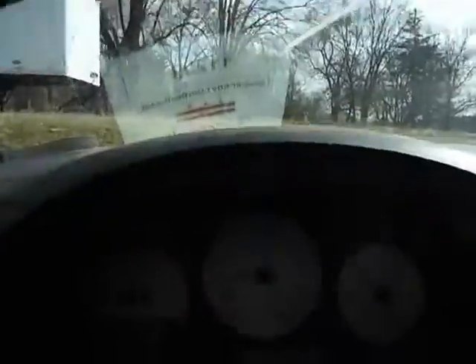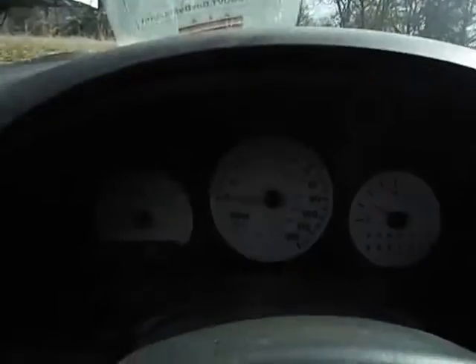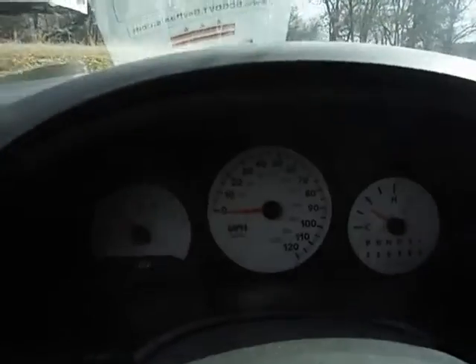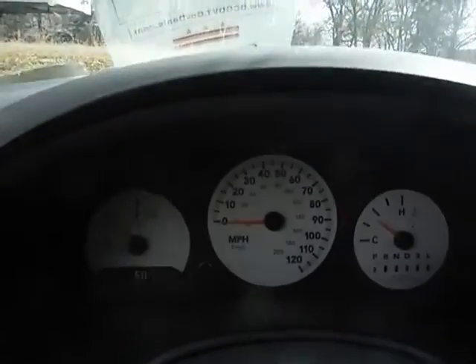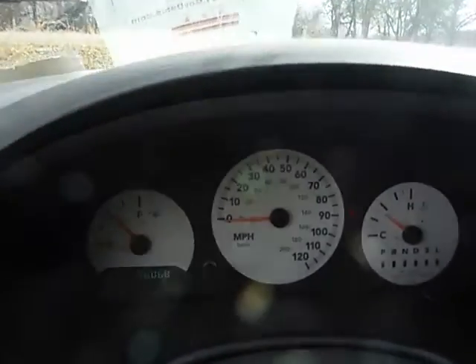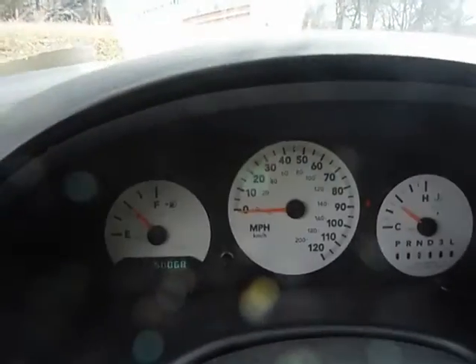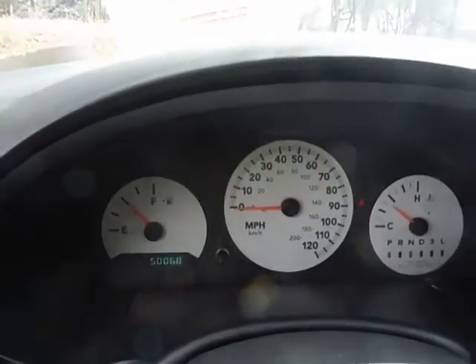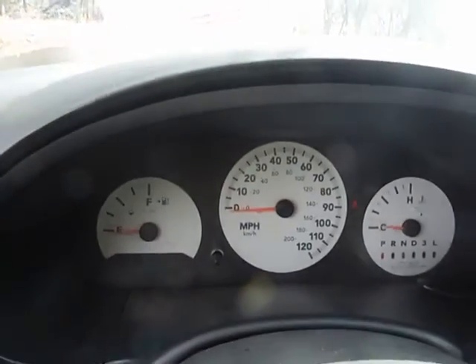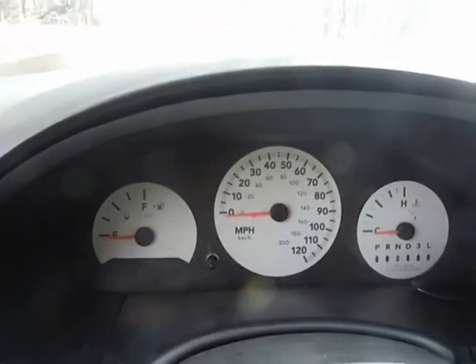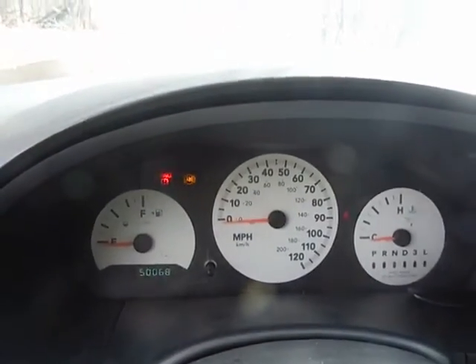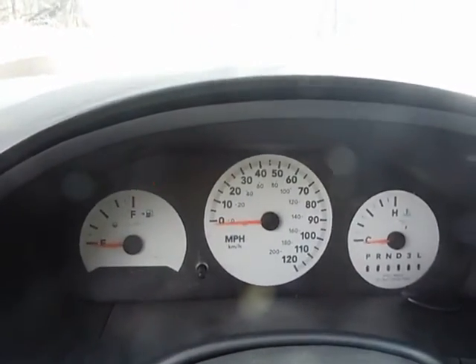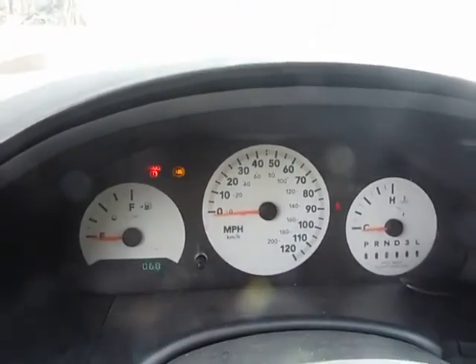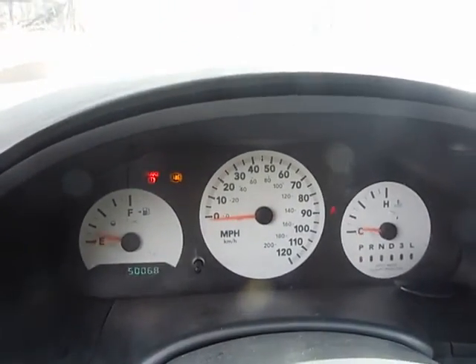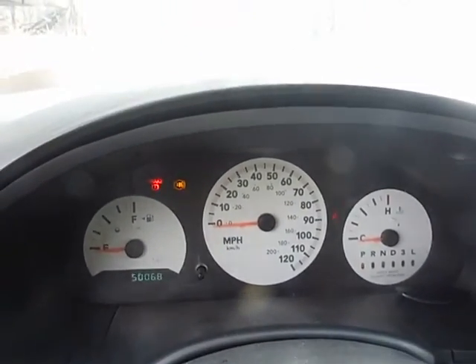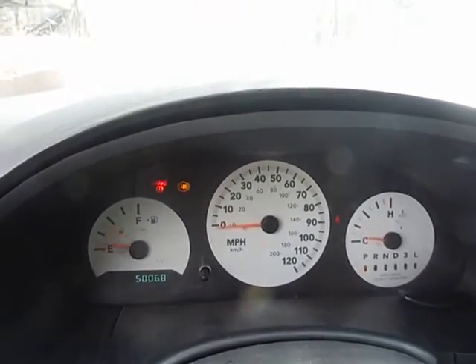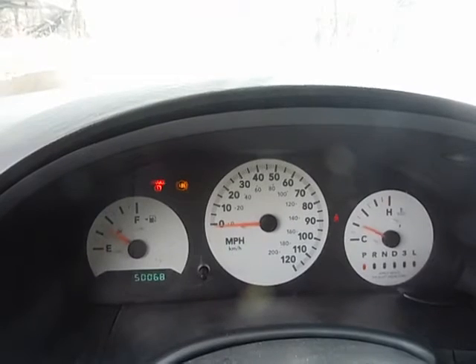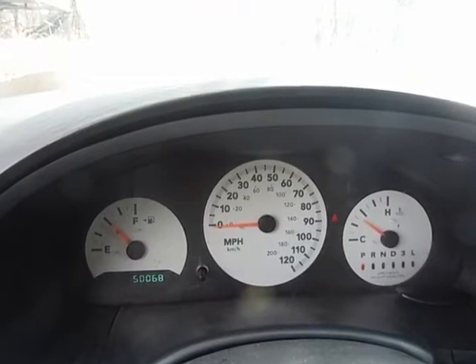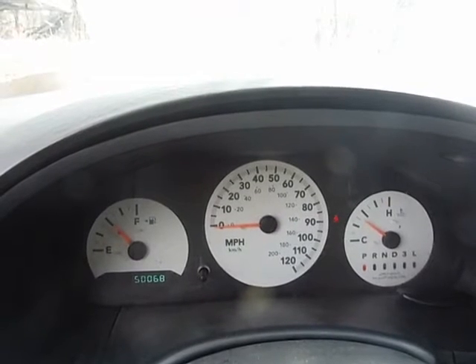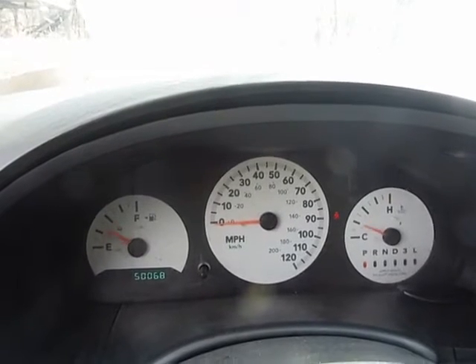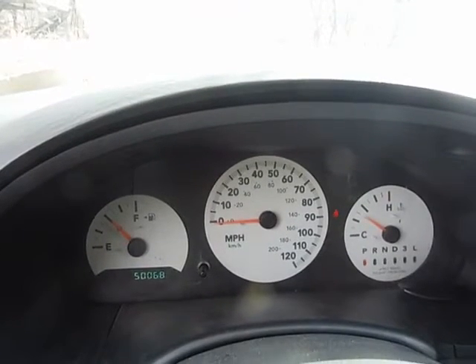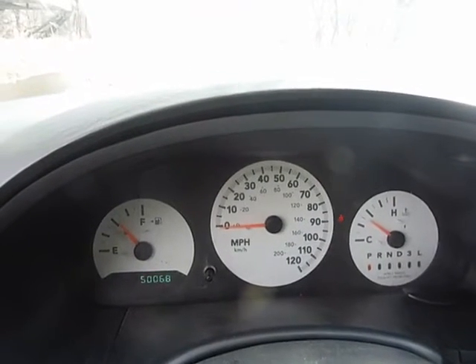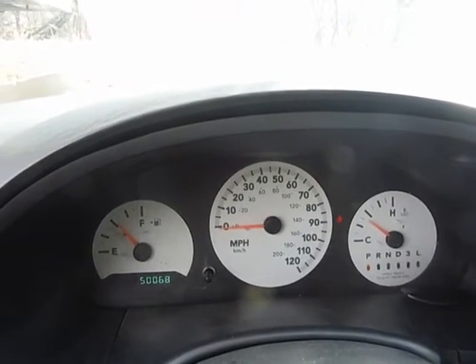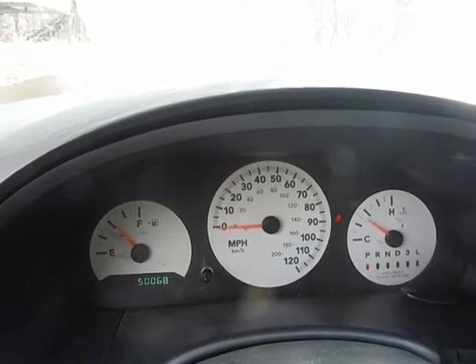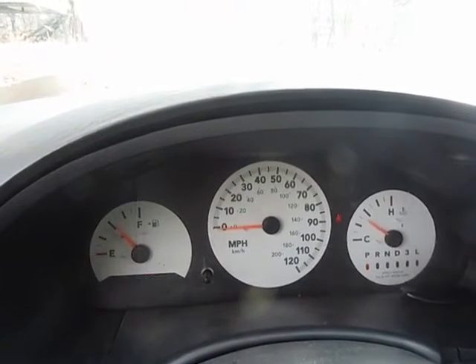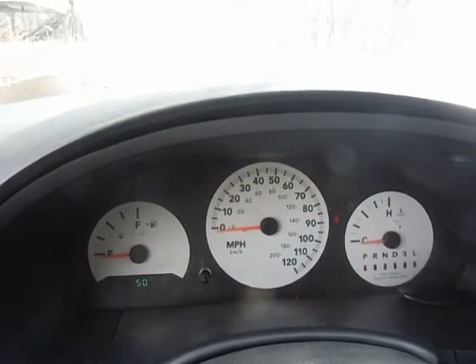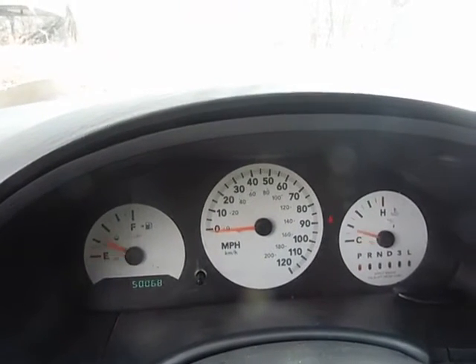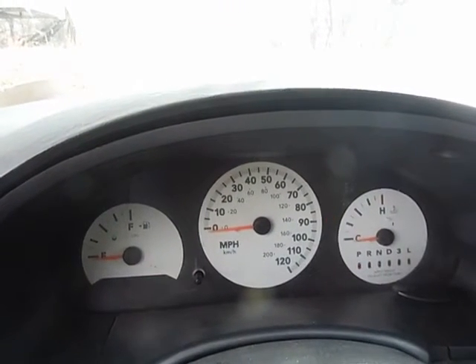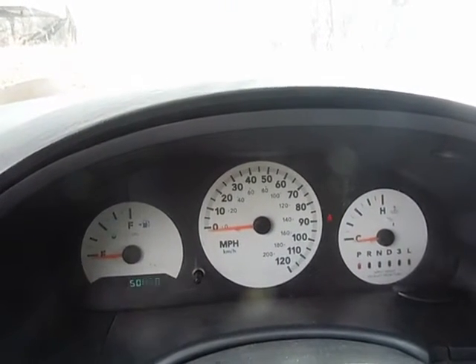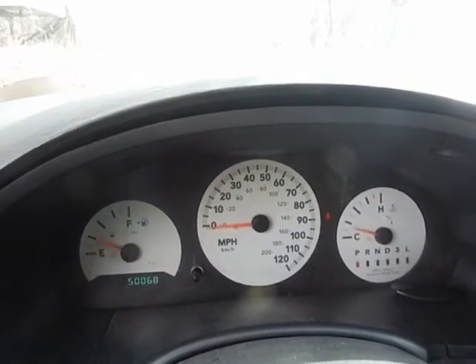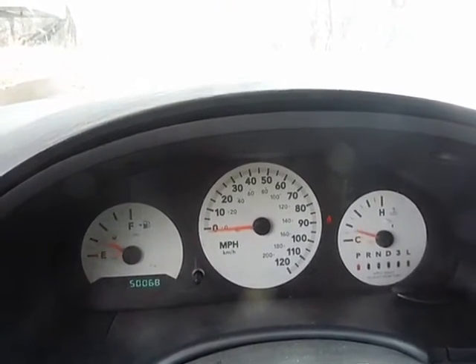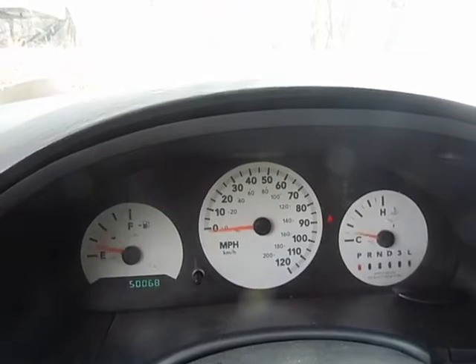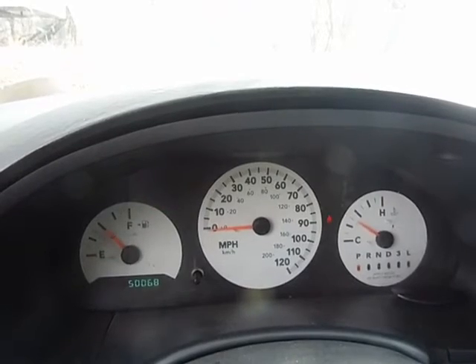The gauge is jumping up and down when I press on the gas. As you see, when I press on the gas, the gauge starts jumping.